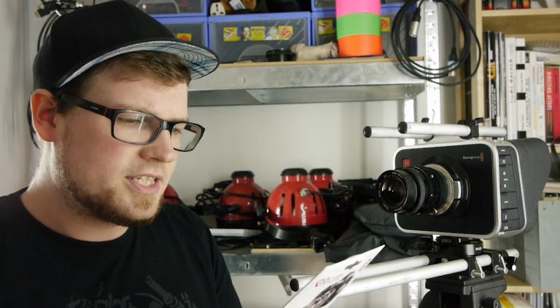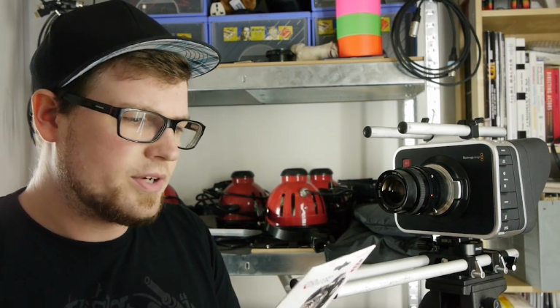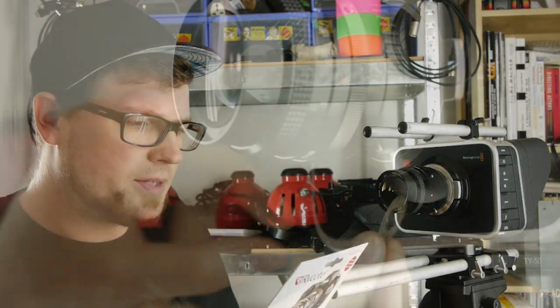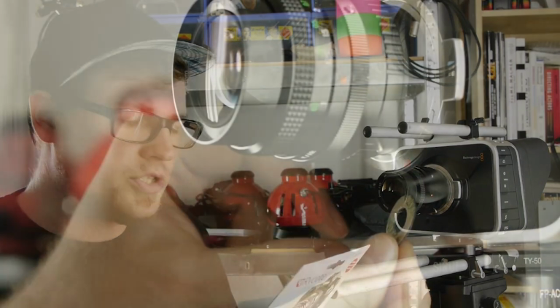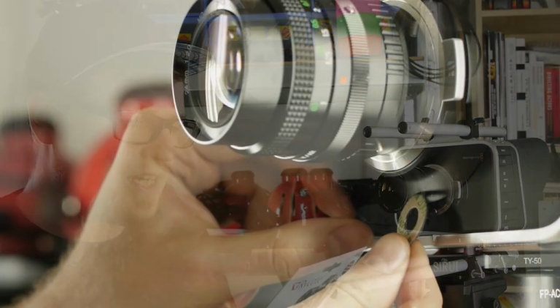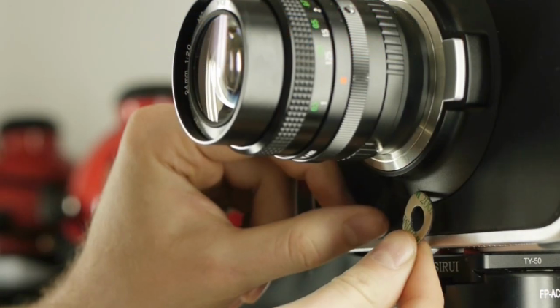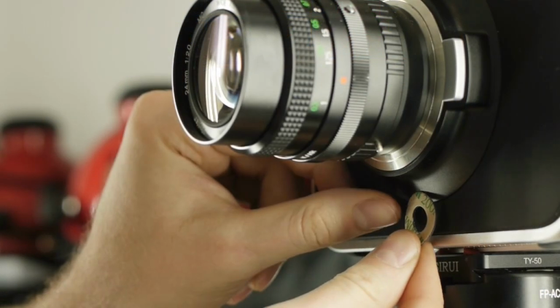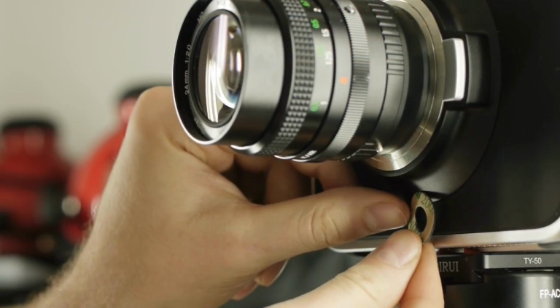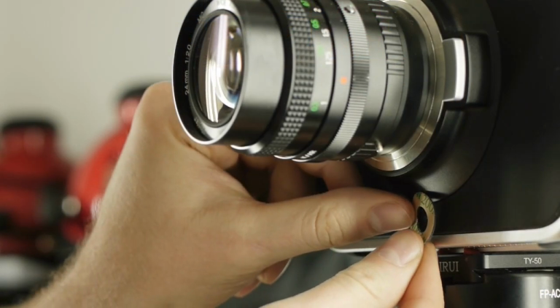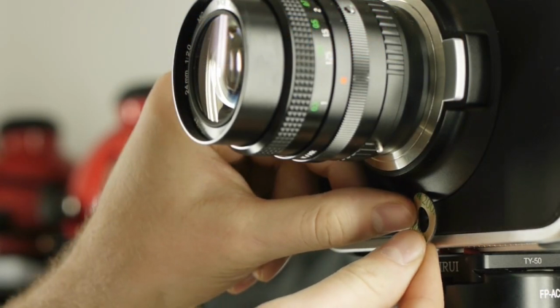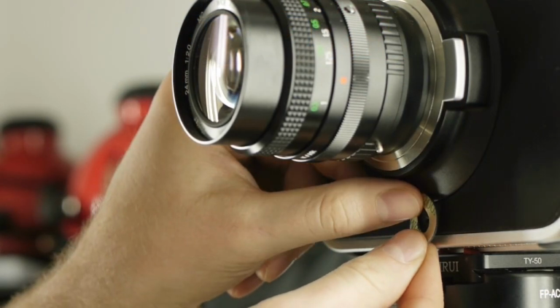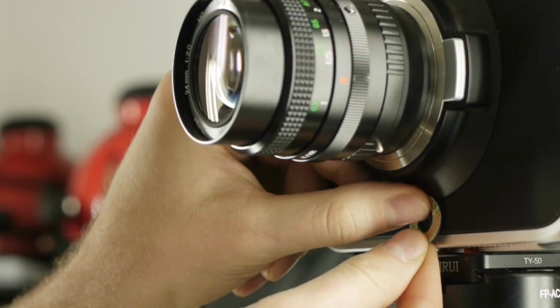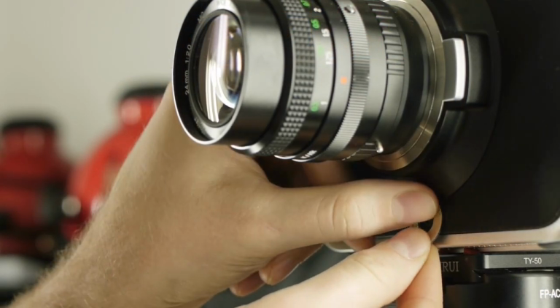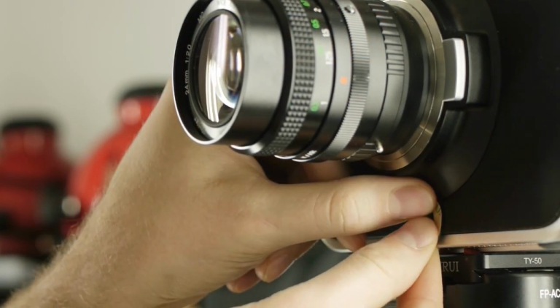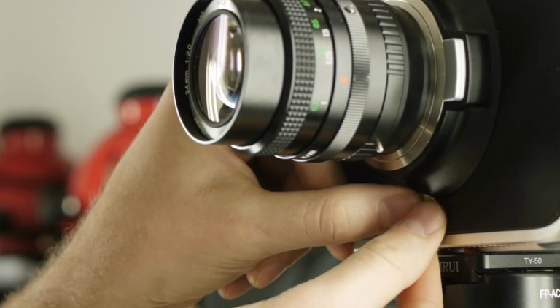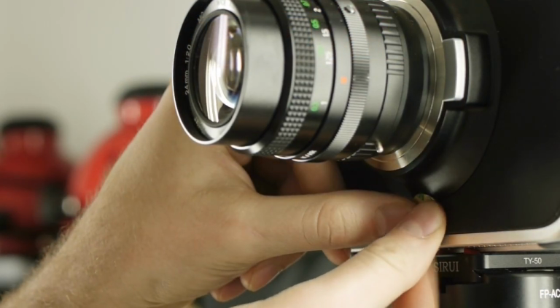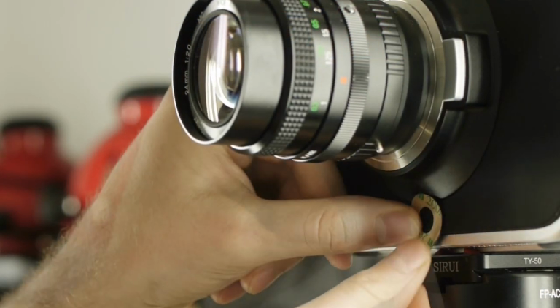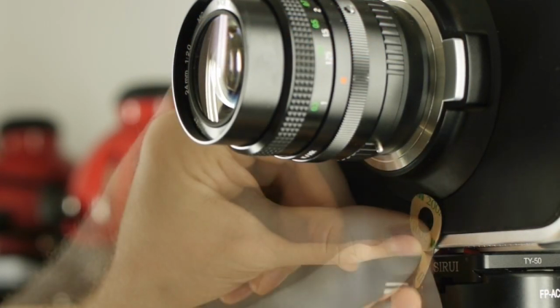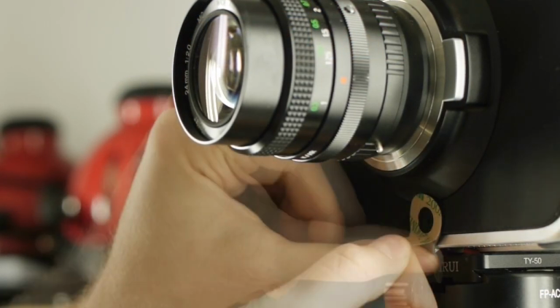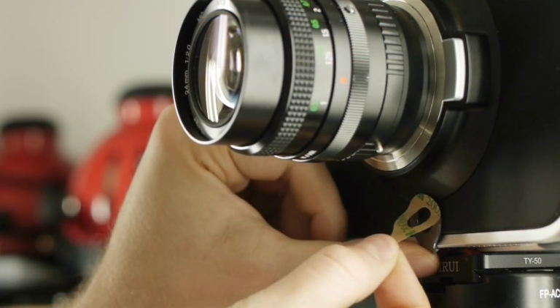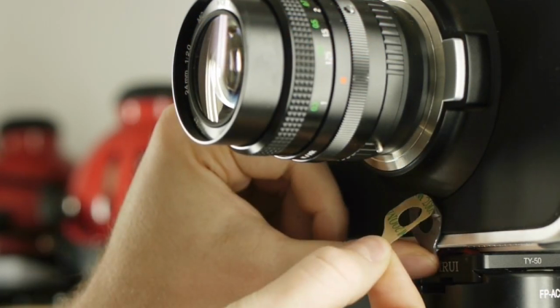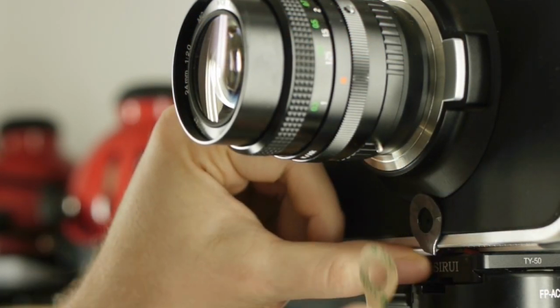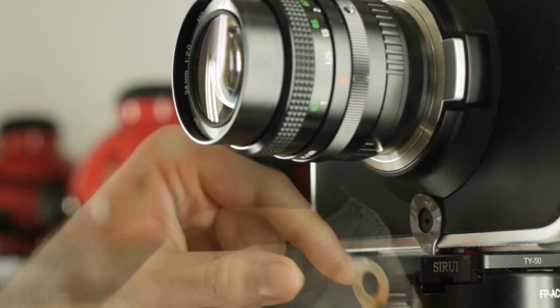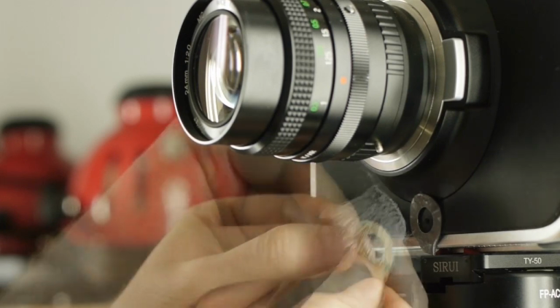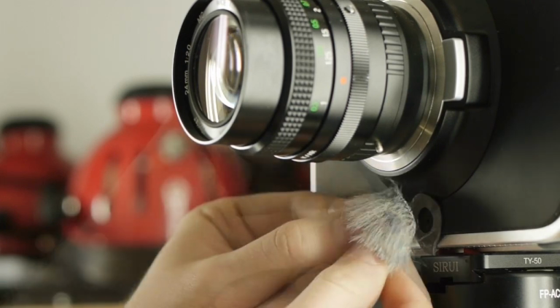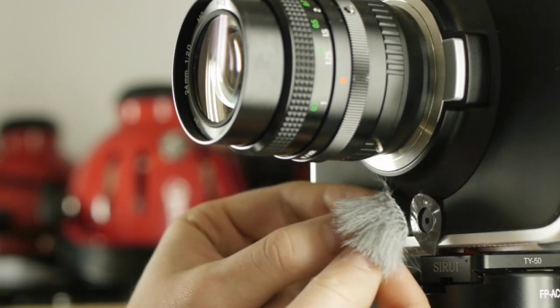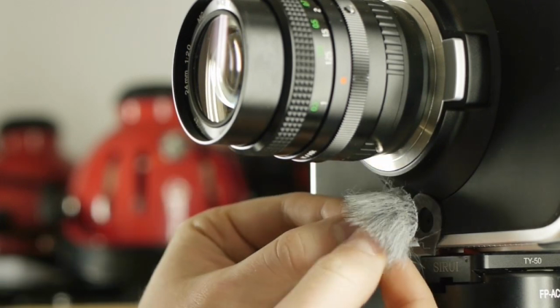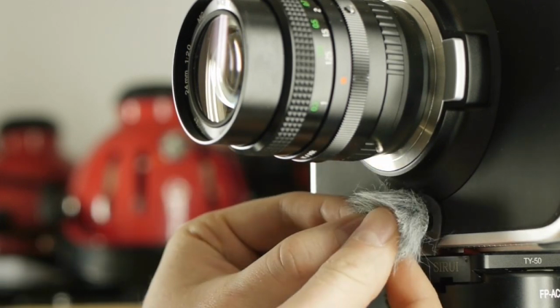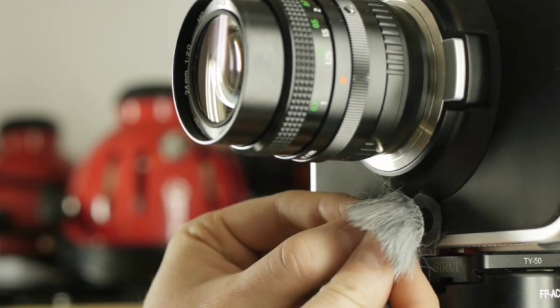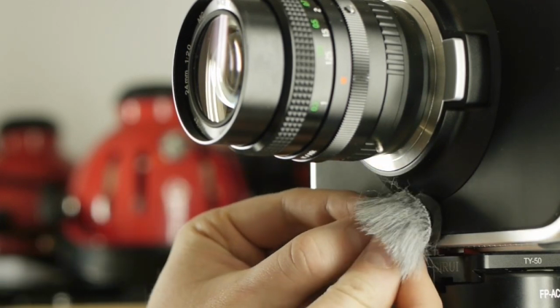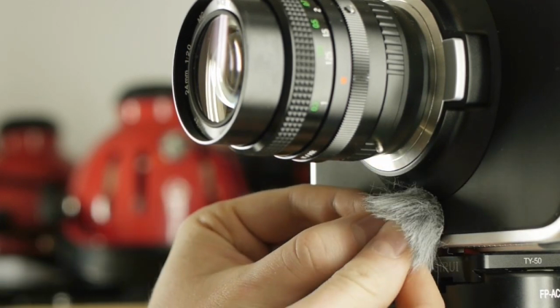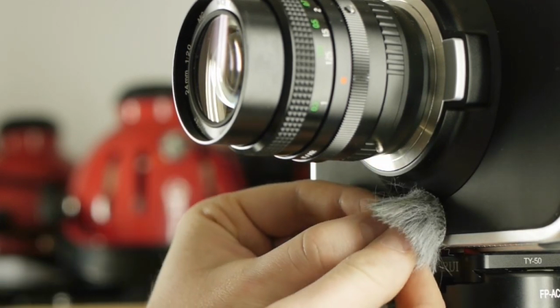It's really simple. You just take one of the pads, put it around your camera's microphone, stick the fur cover on there, and you're done.